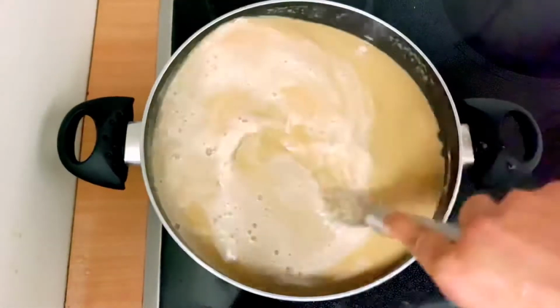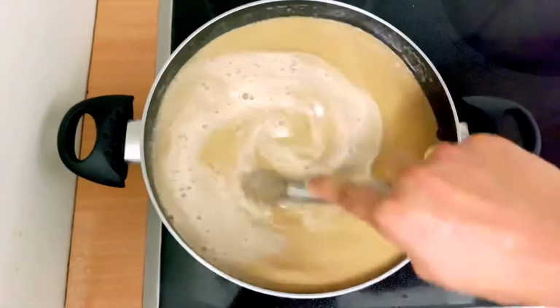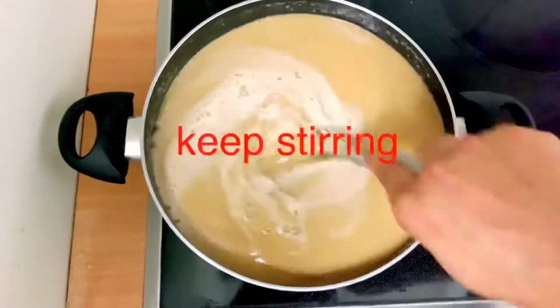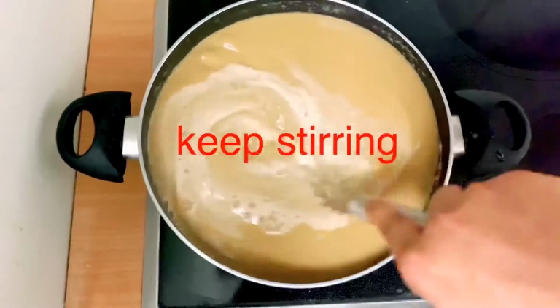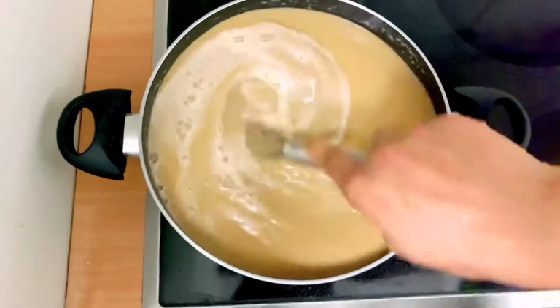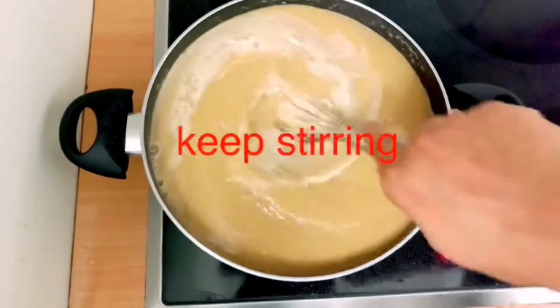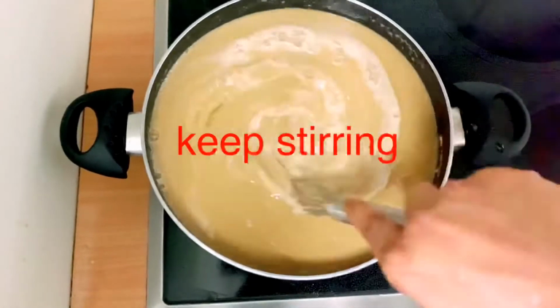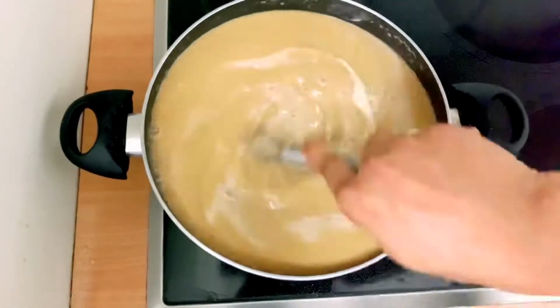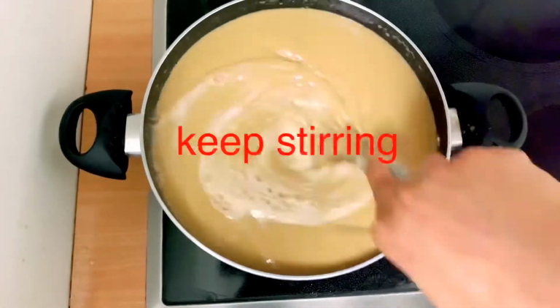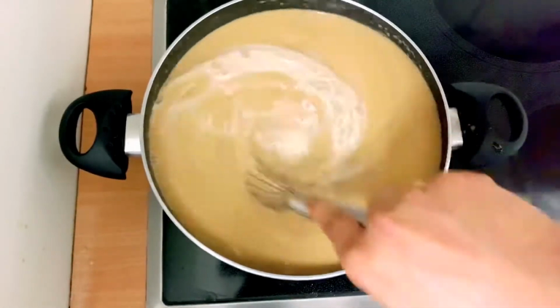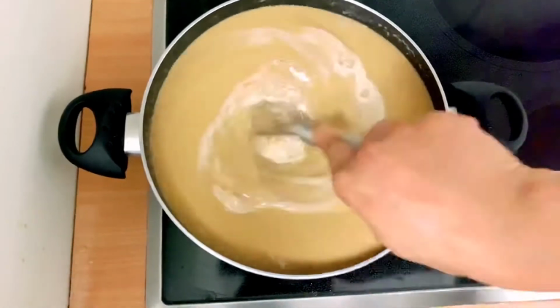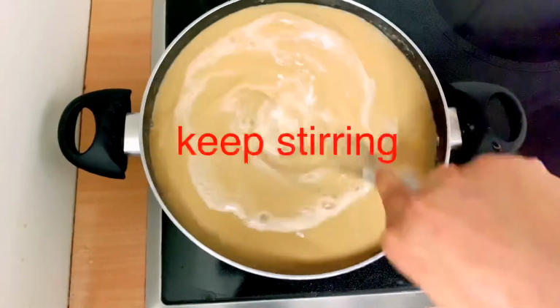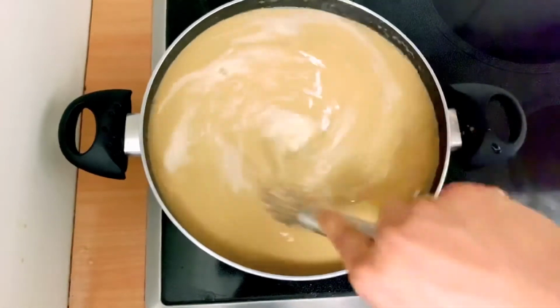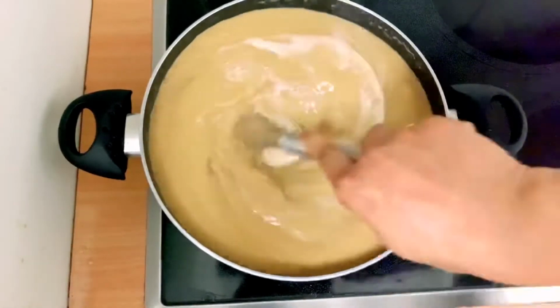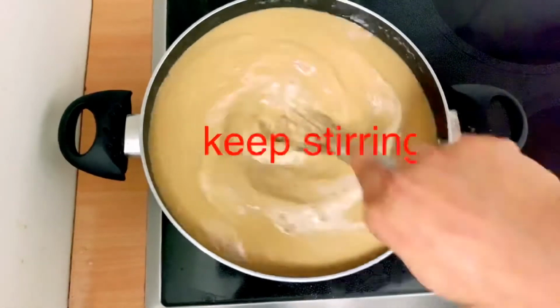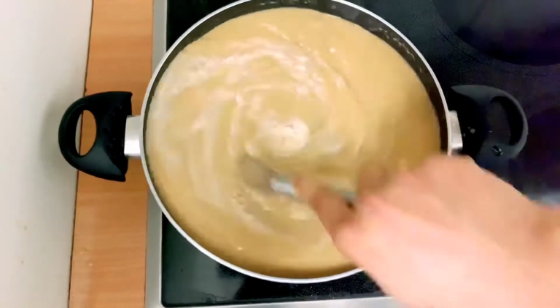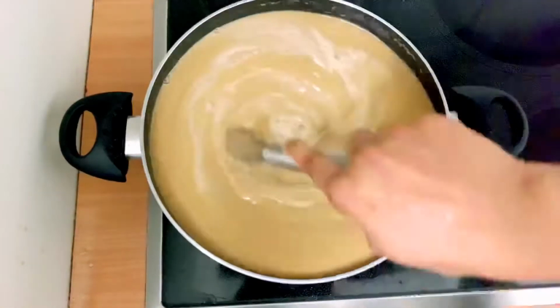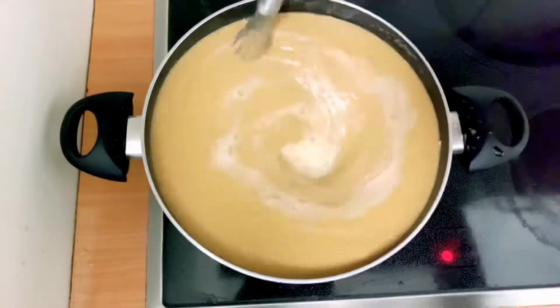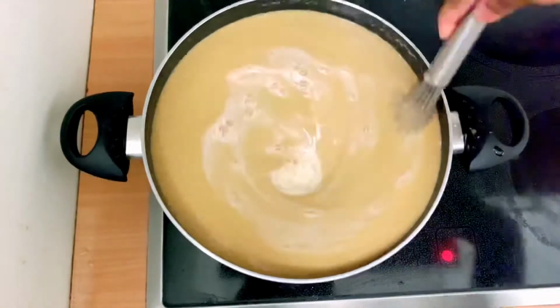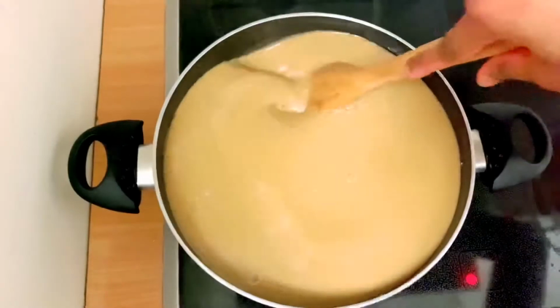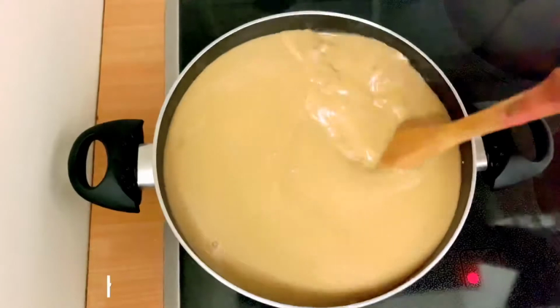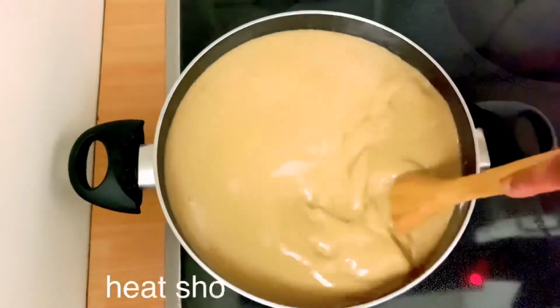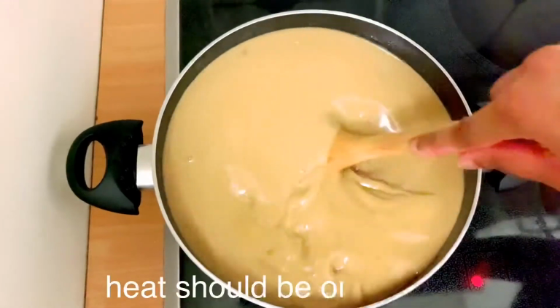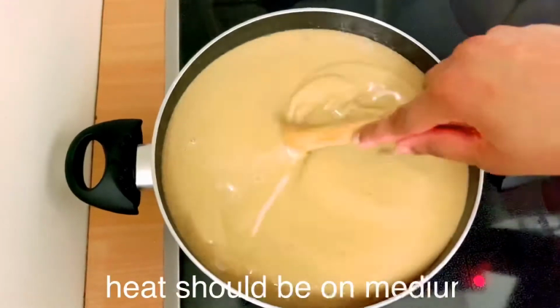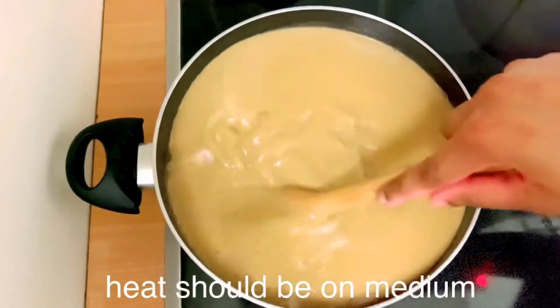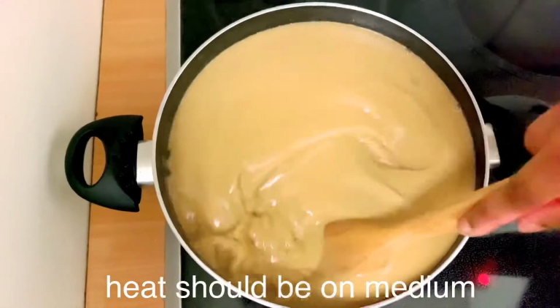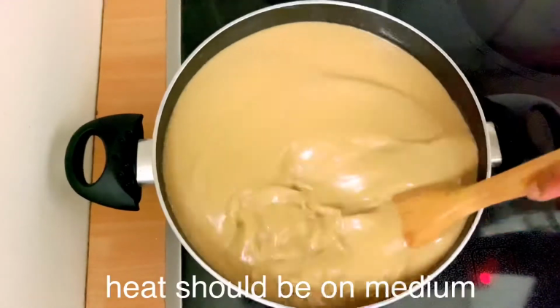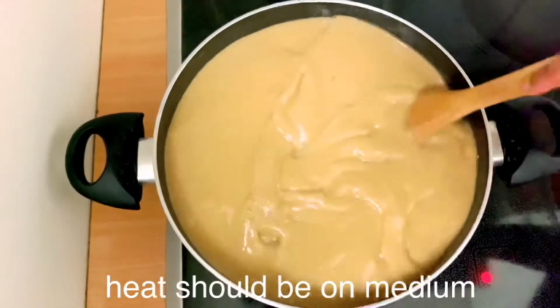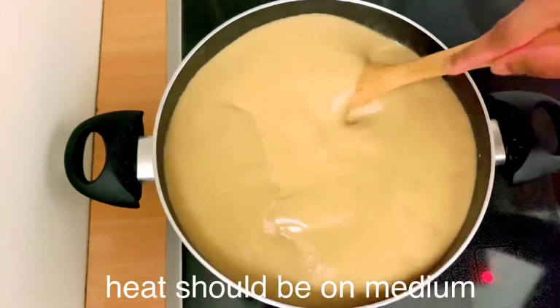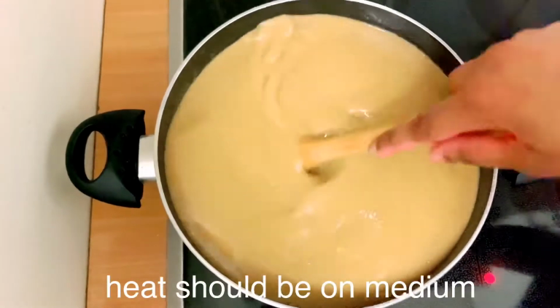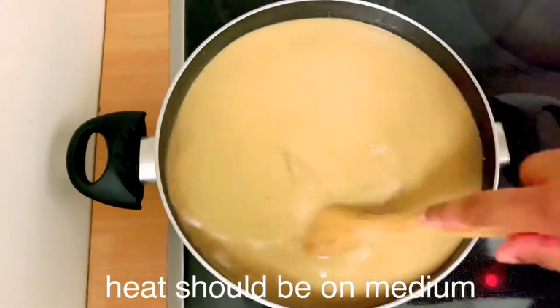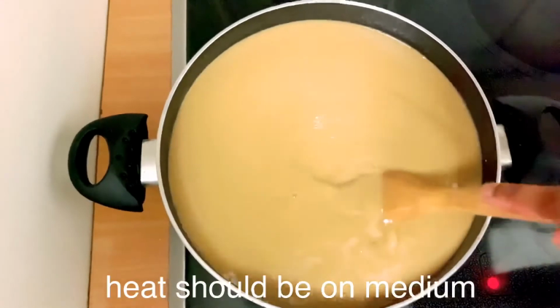Put the heat on medium heat and put the knife in the middle. I am going to put it on top.